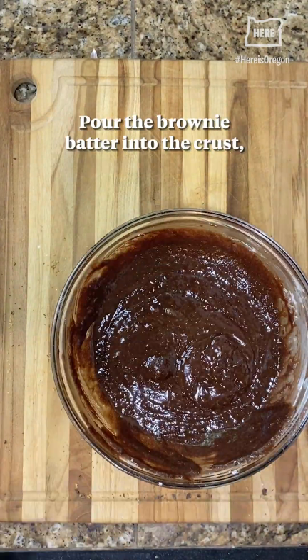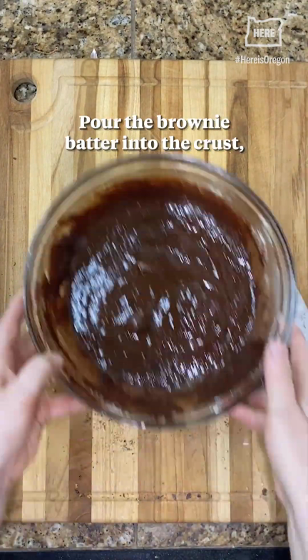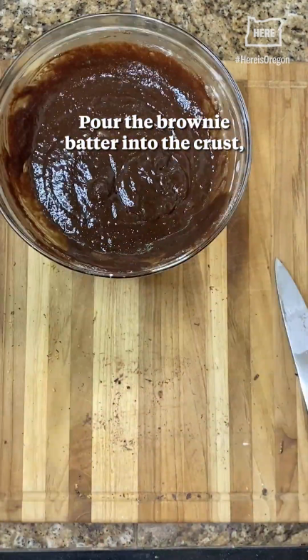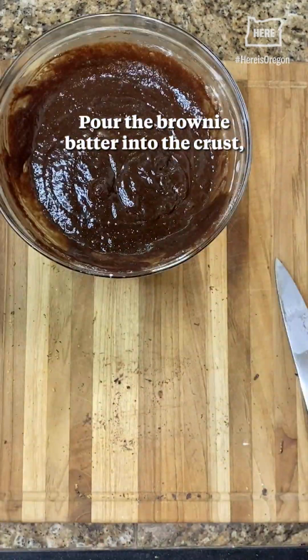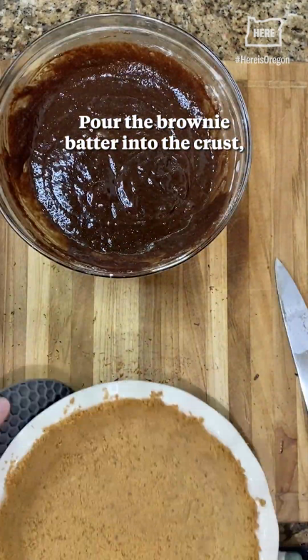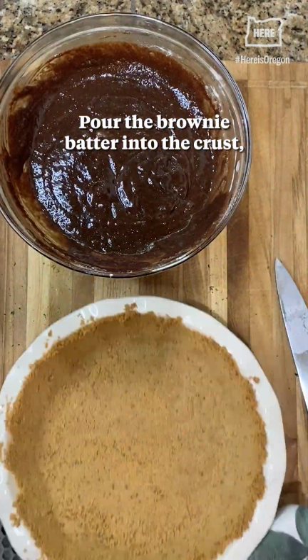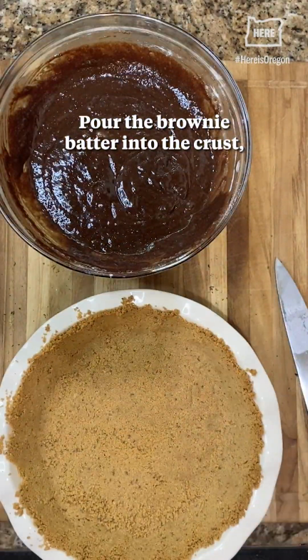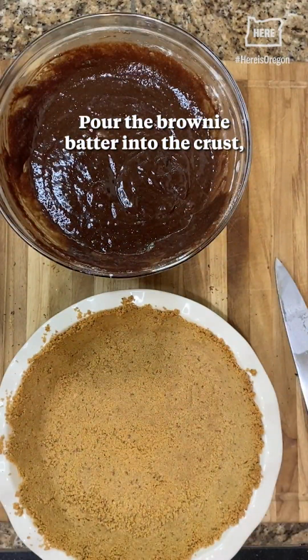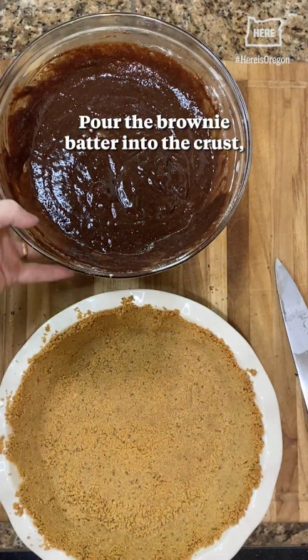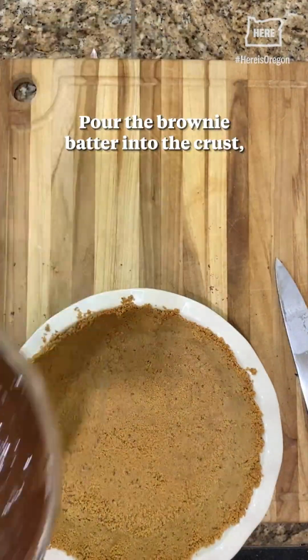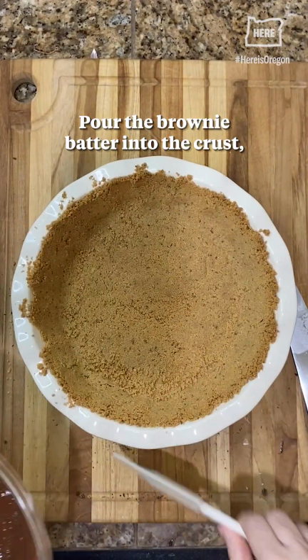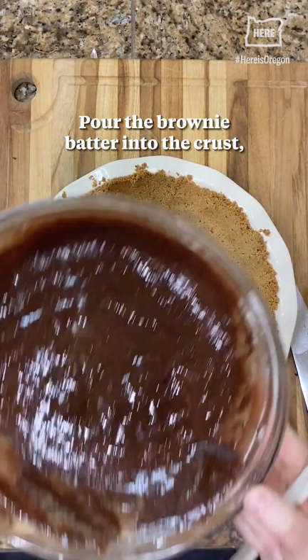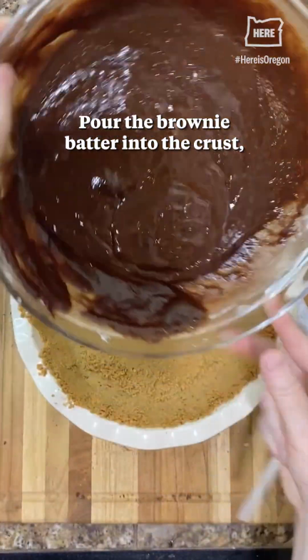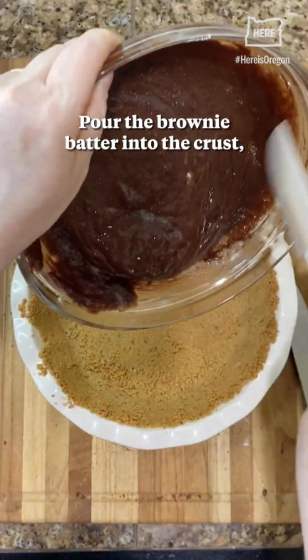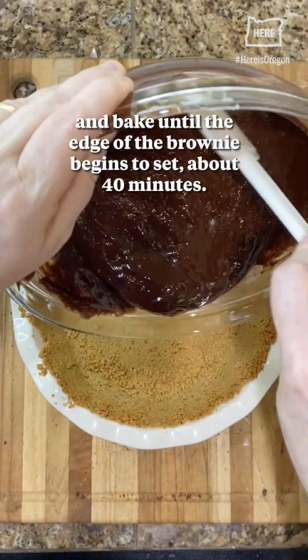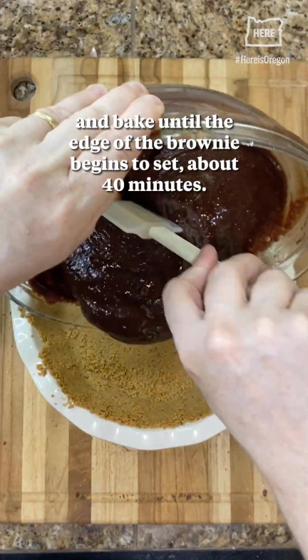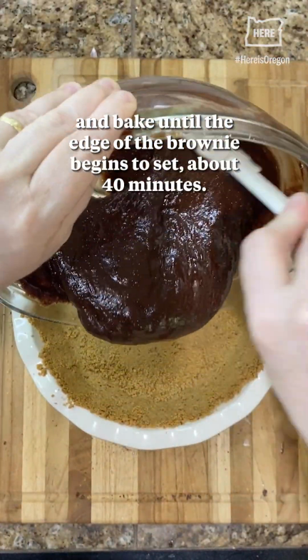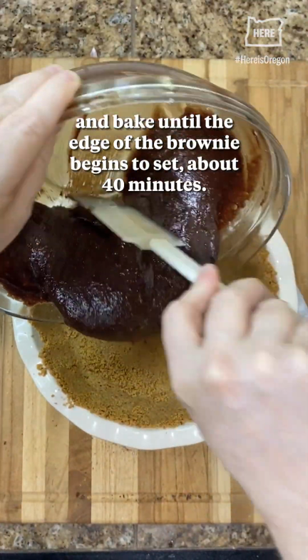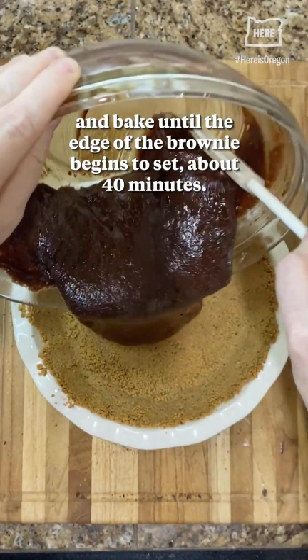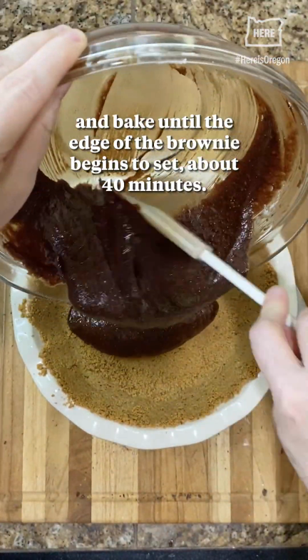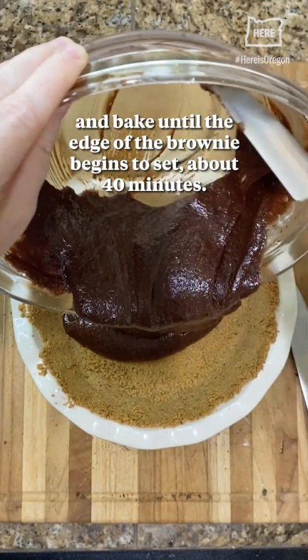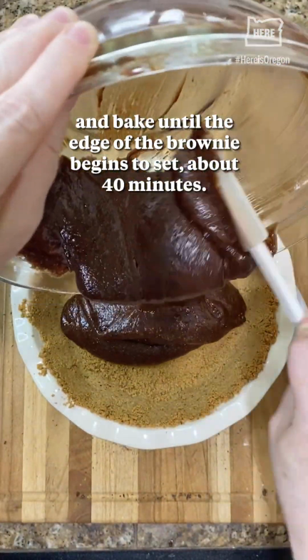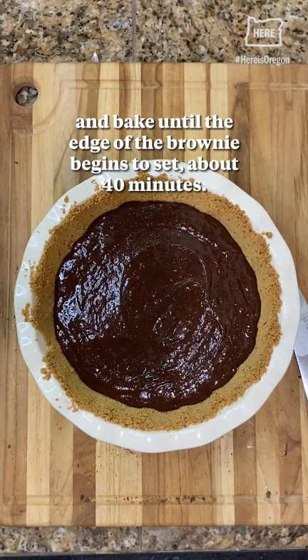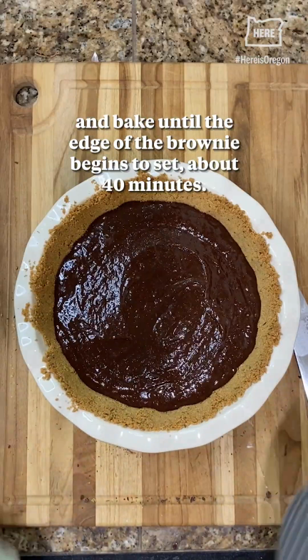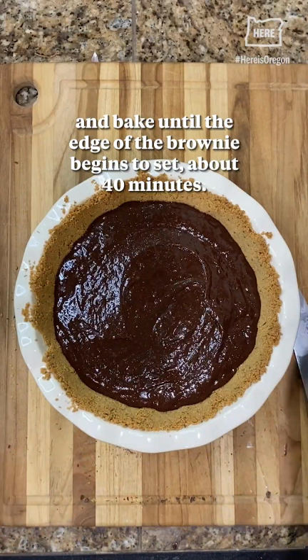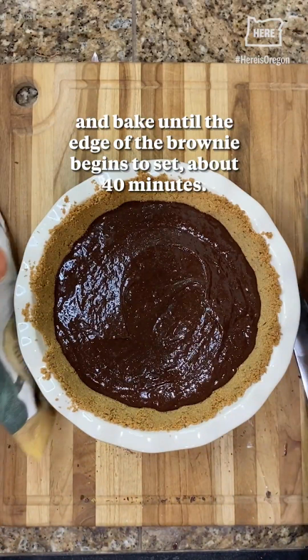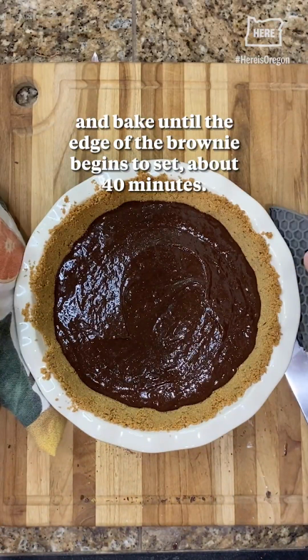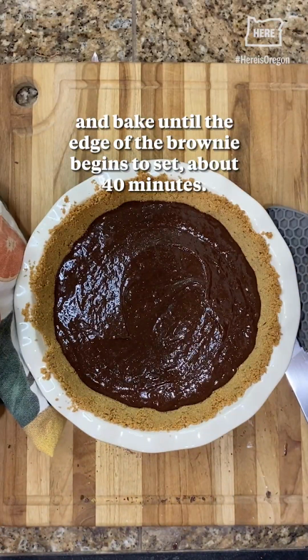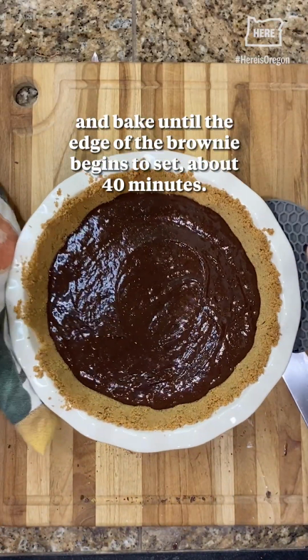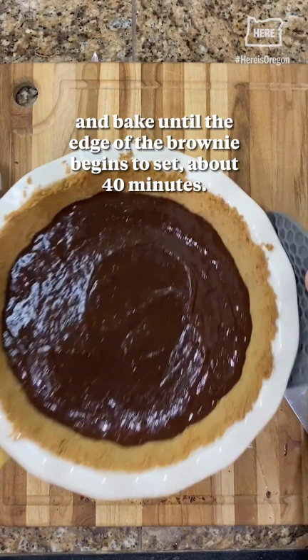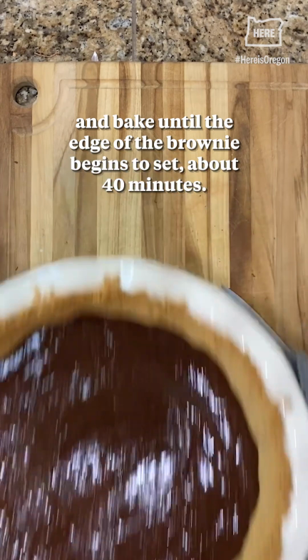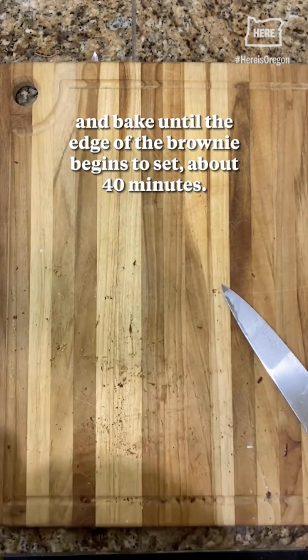Pour the brownie batter into the crust. And bake until the edge of the brownie begins to set, about 40 minutes.